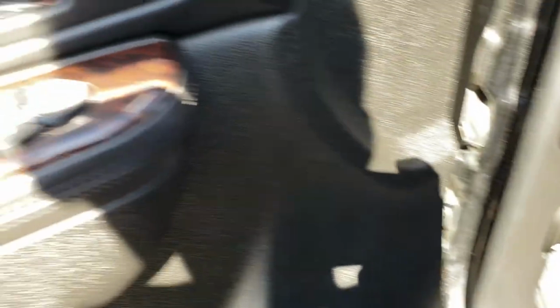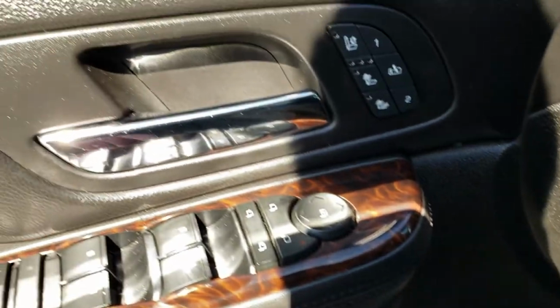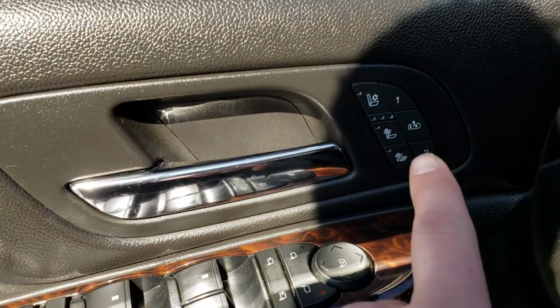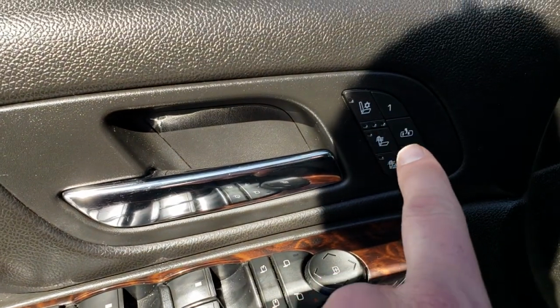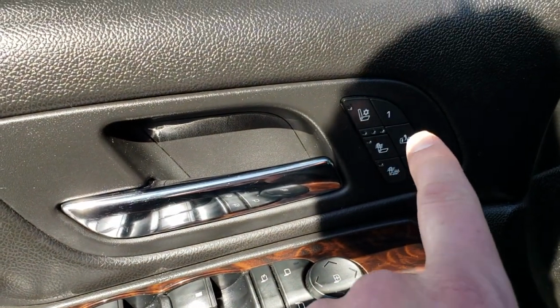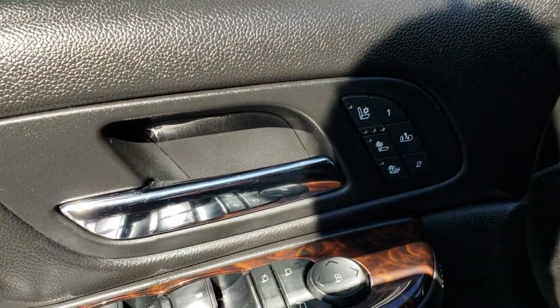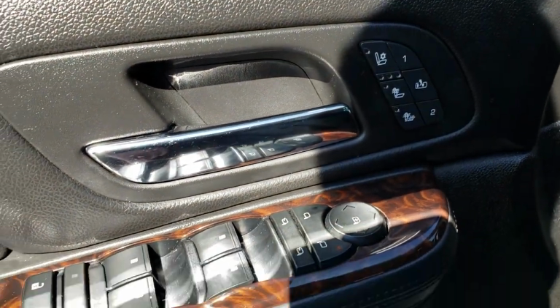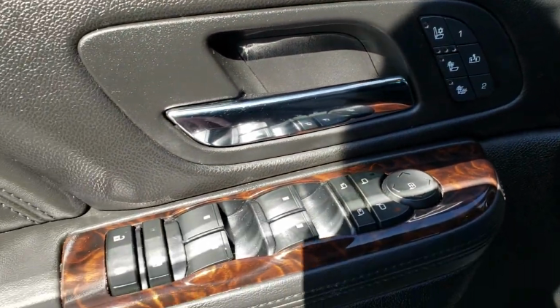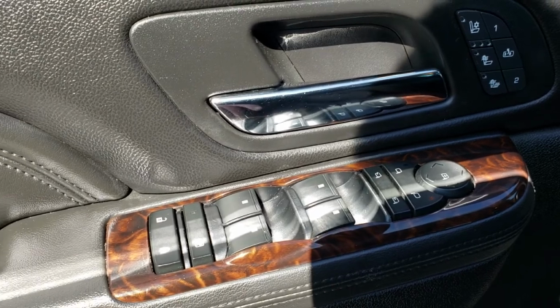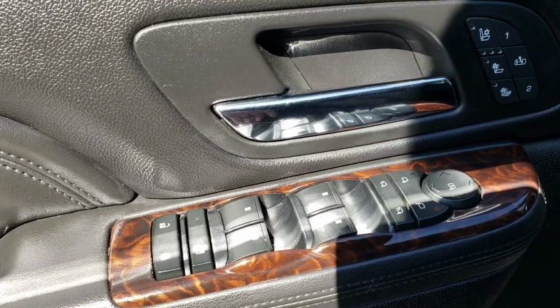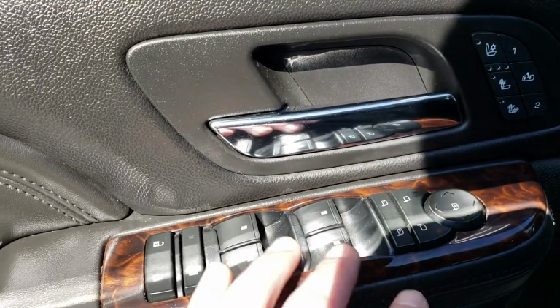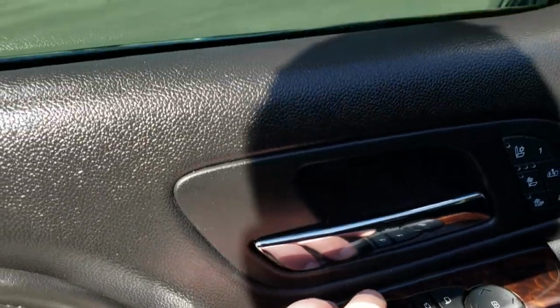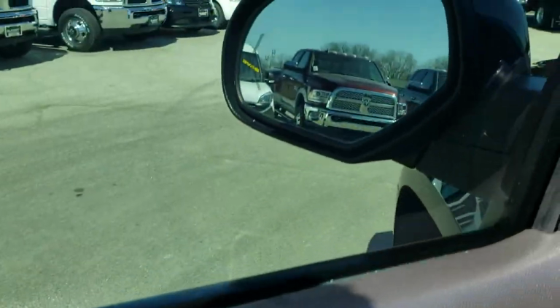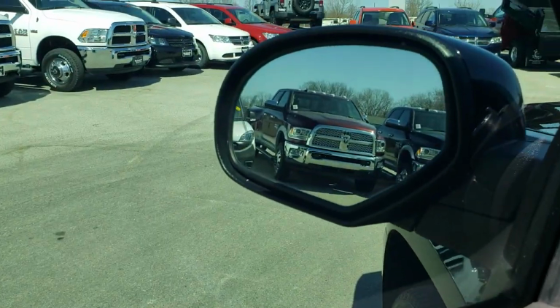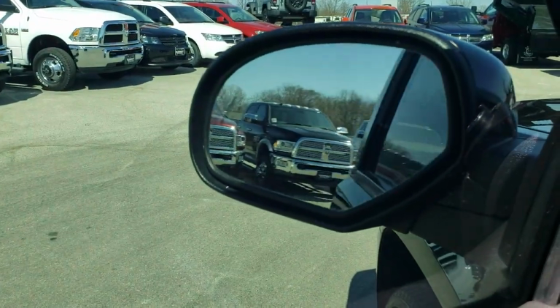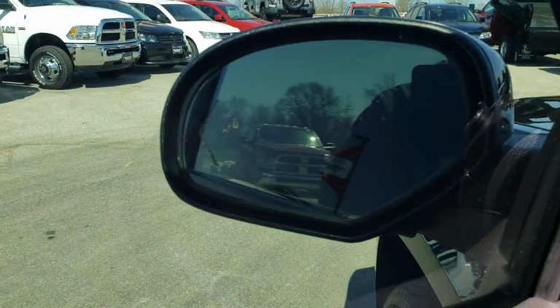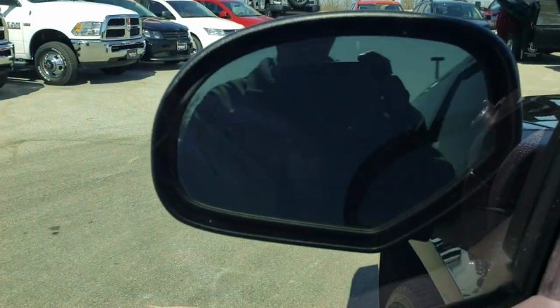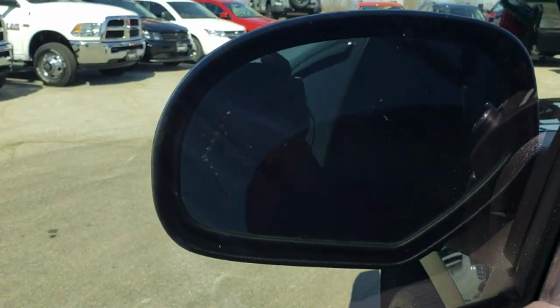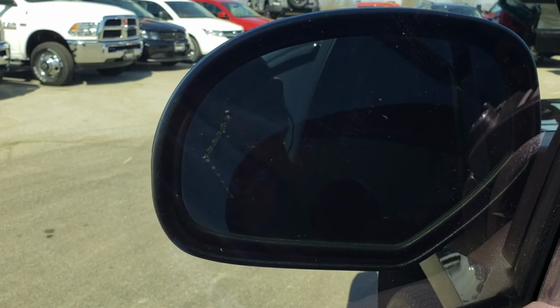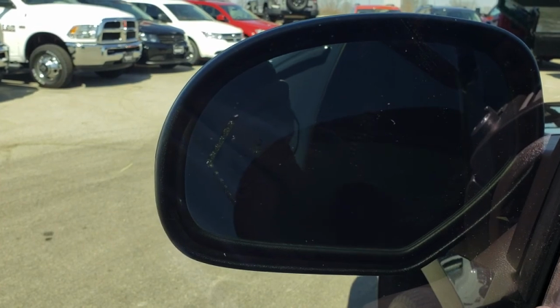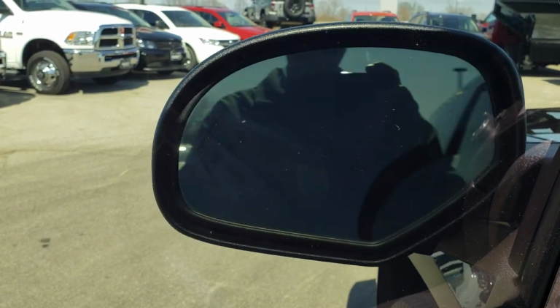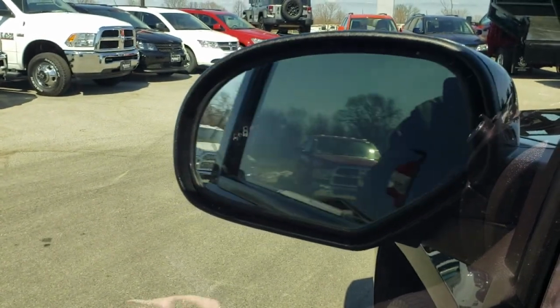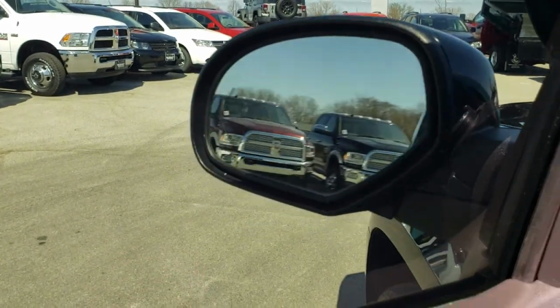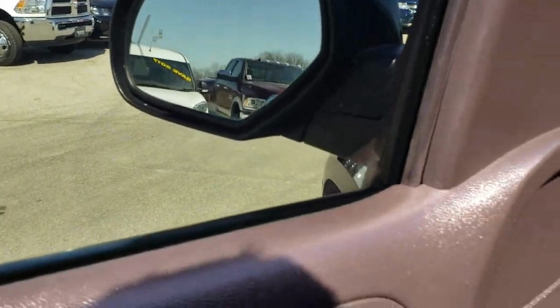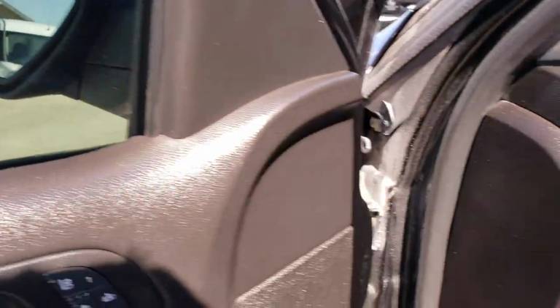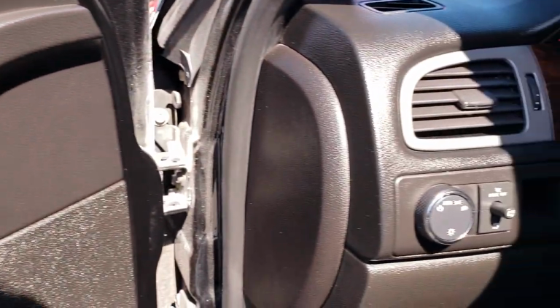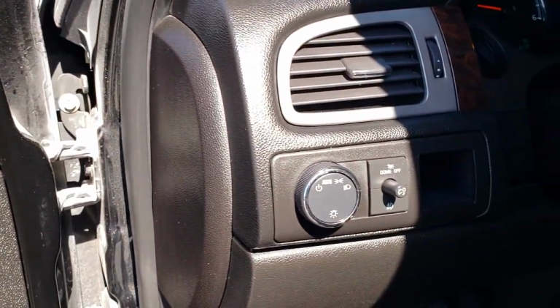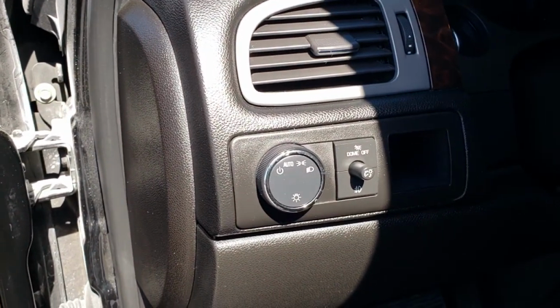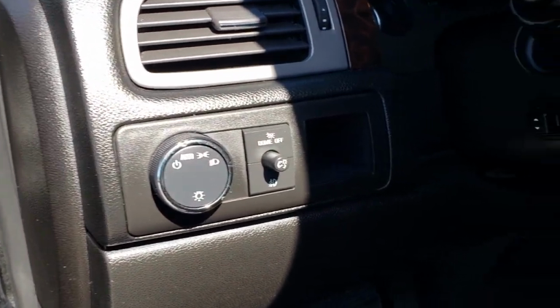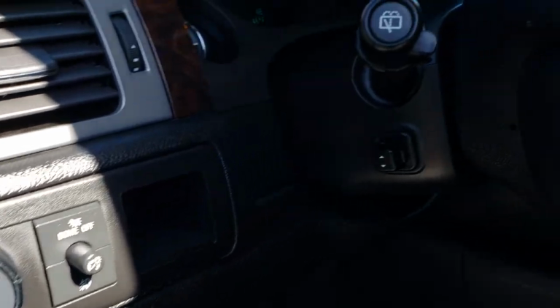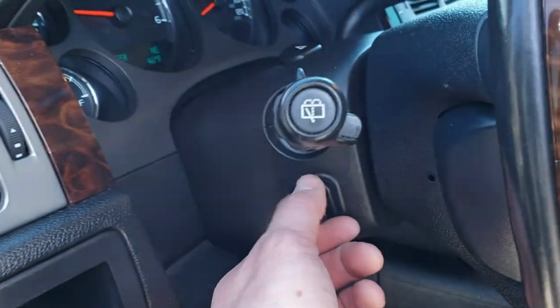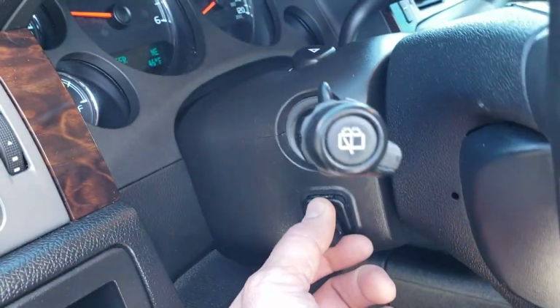There are your heated and cooled seat buttons, your memory driver seat, power windows, power locks, and power mirrors. They also have the power fold-in feature, and those mirrors do have the blind spot indicators on them. You can see it has auto headlamps and power tilt.